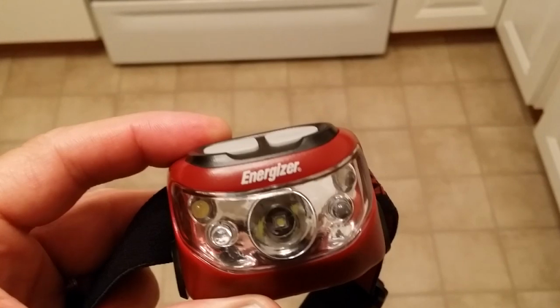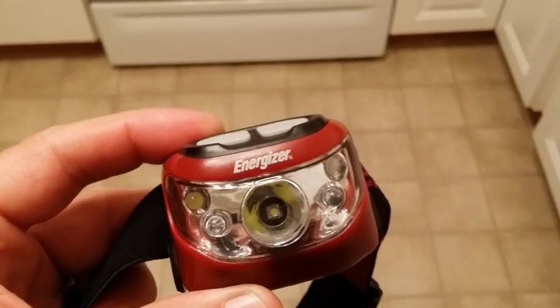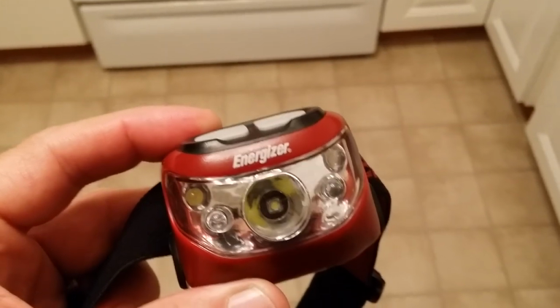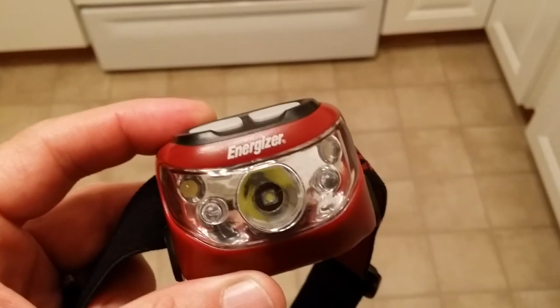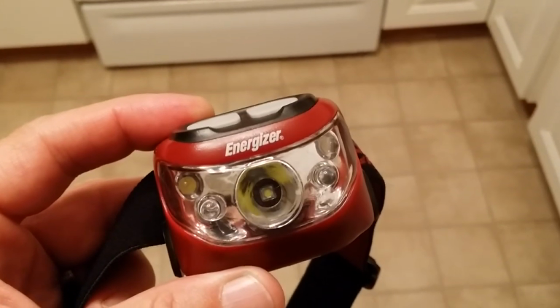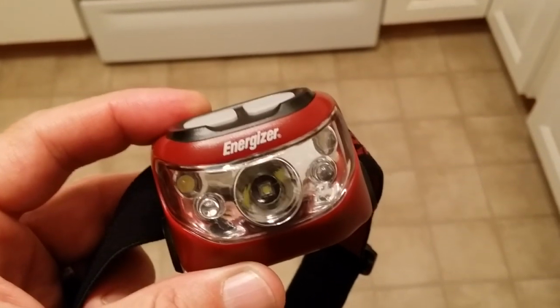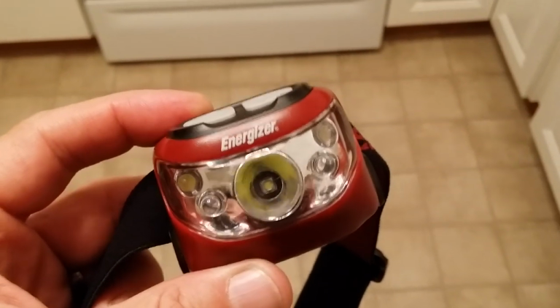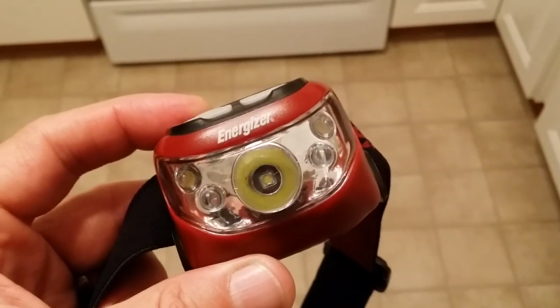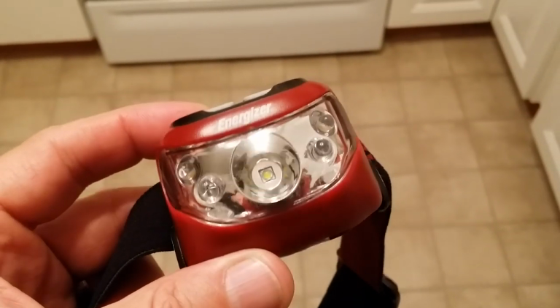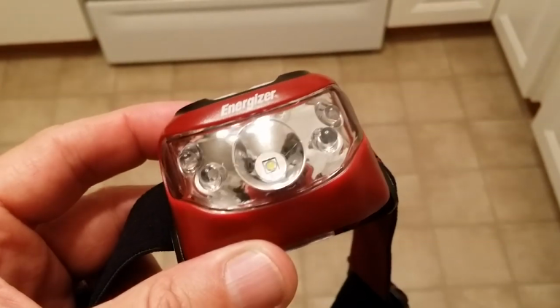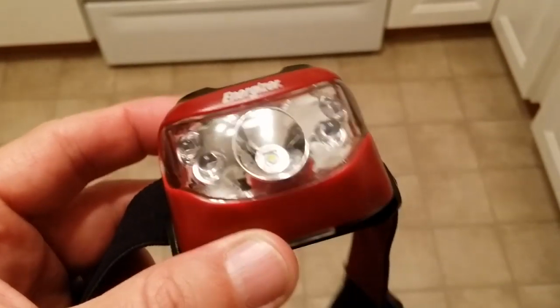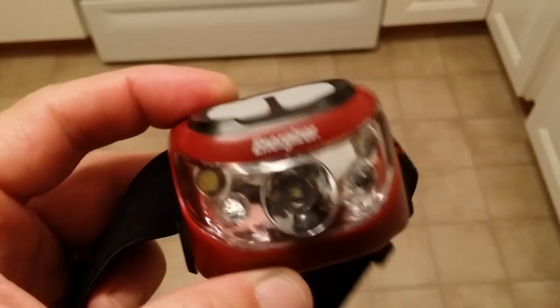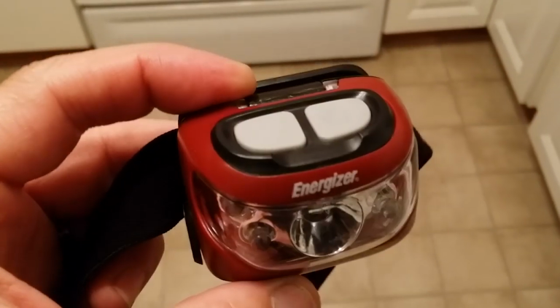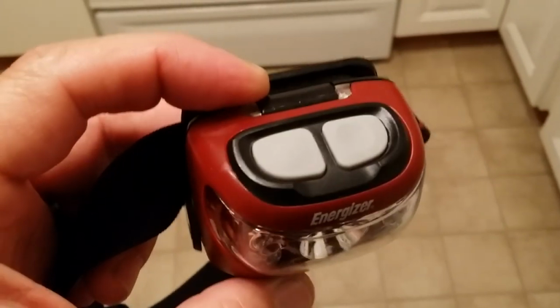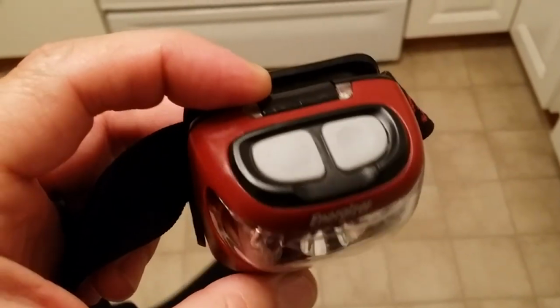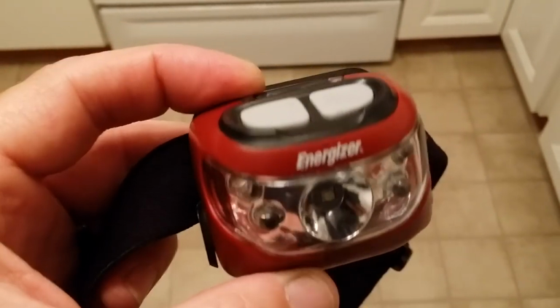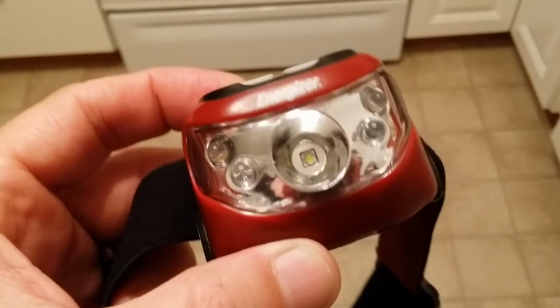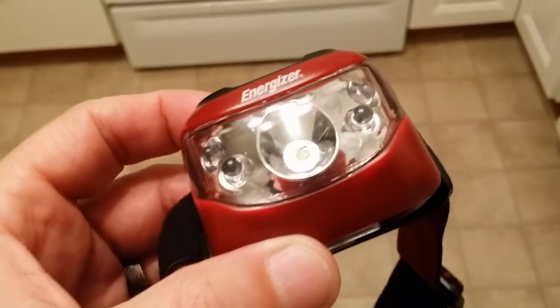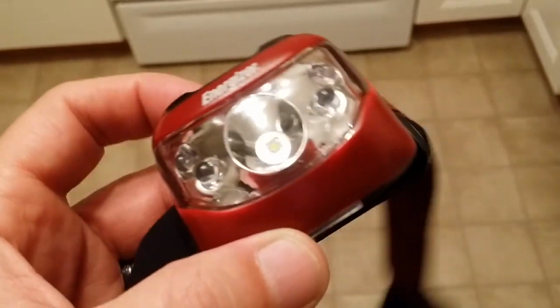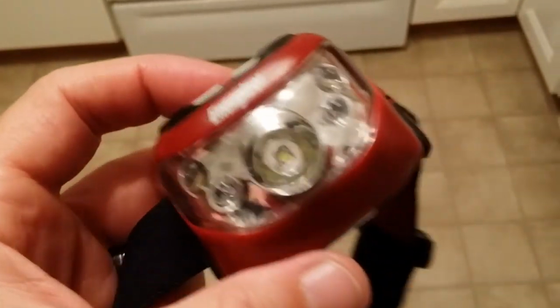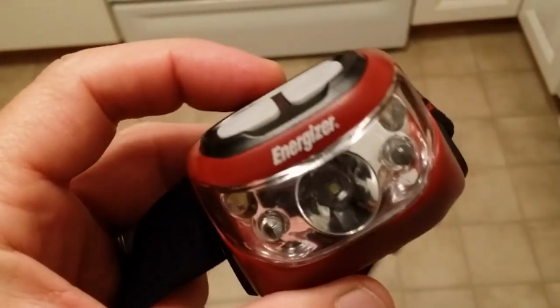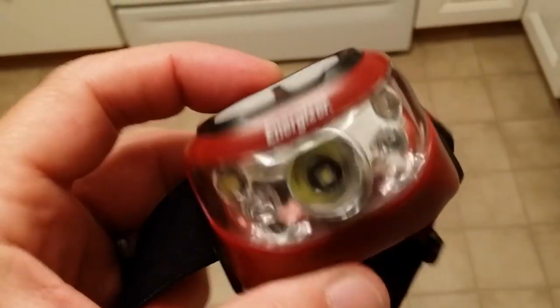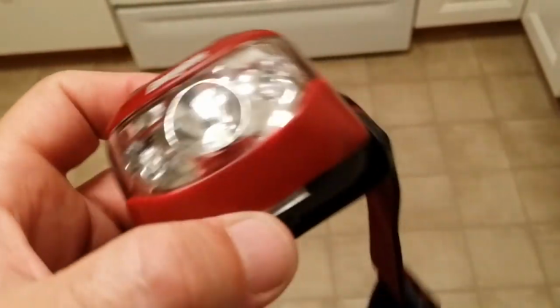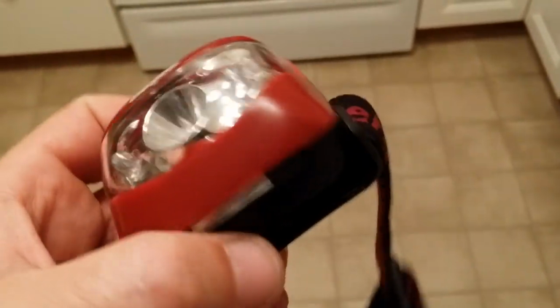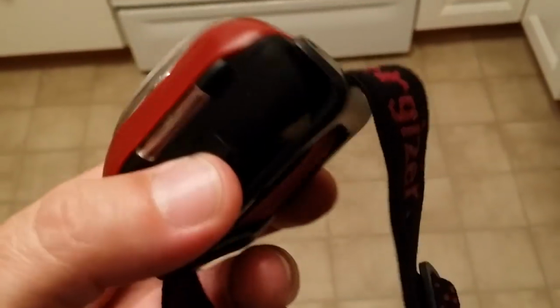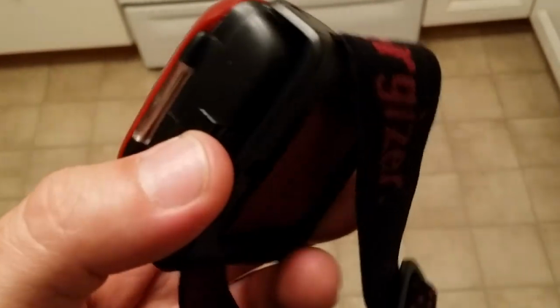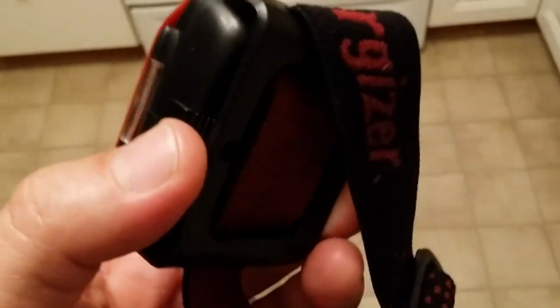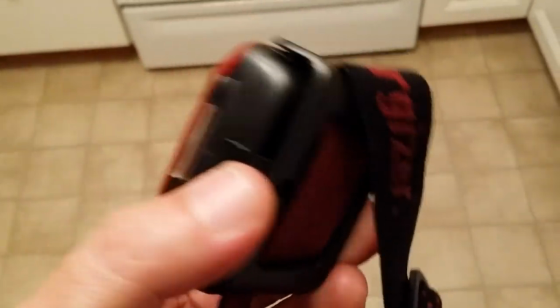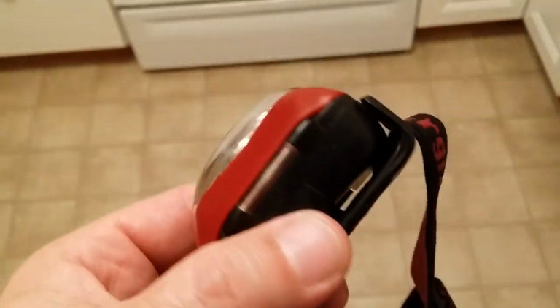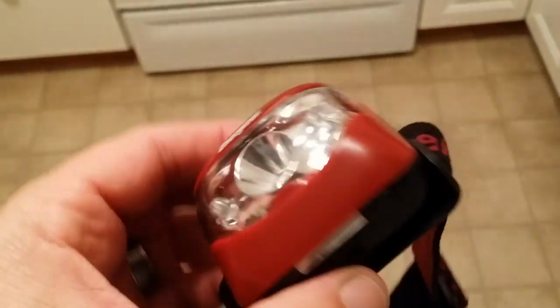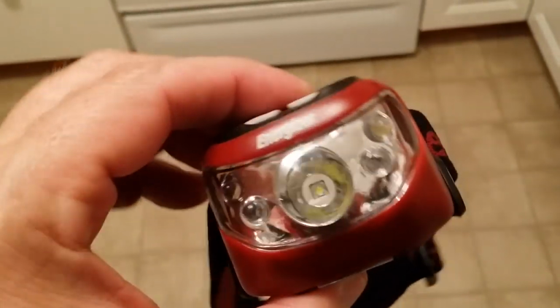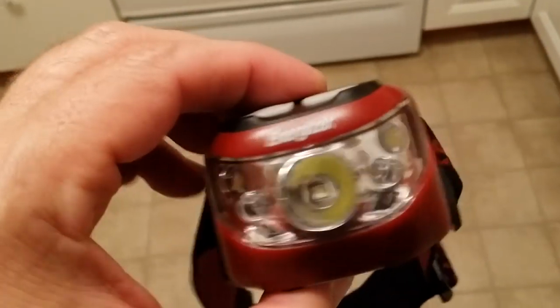Alright guys, I've got another YouTube video review for you. It's a little Energizer headlight, headband light.